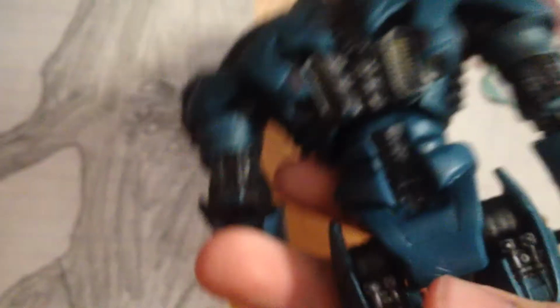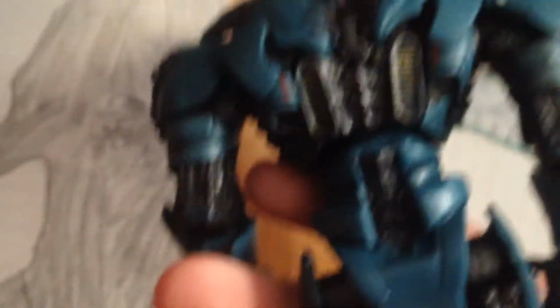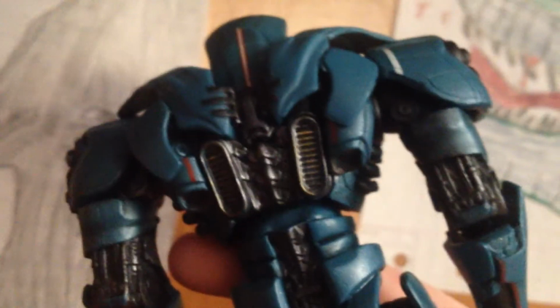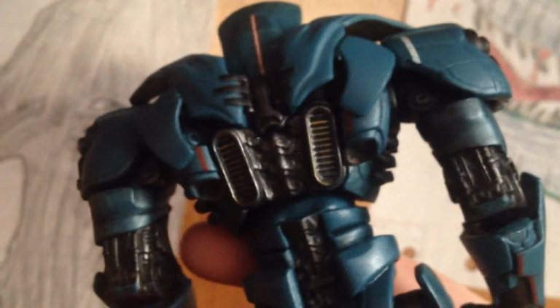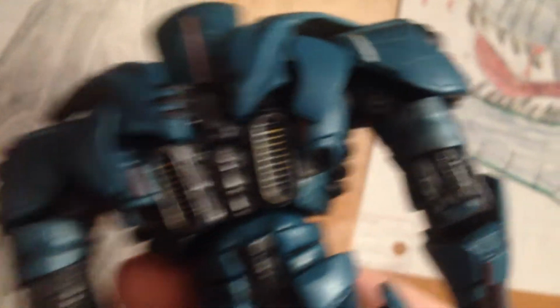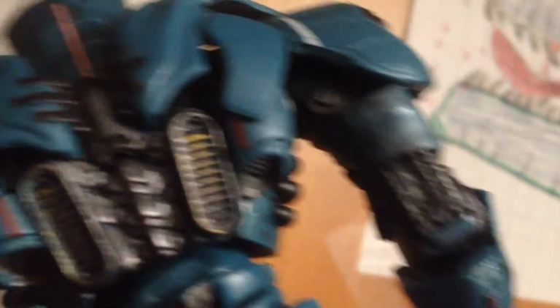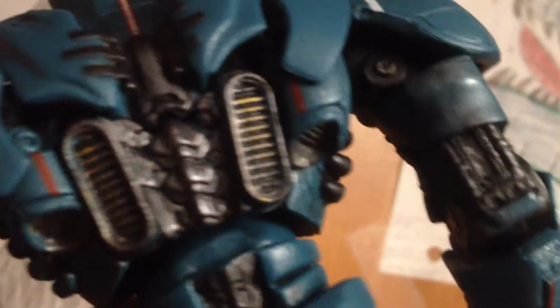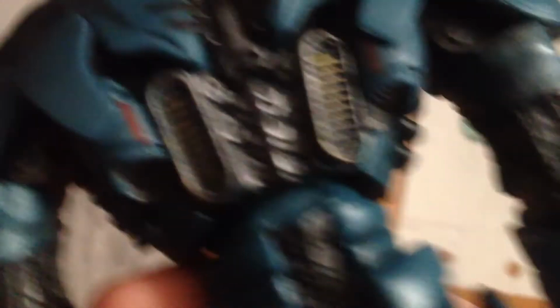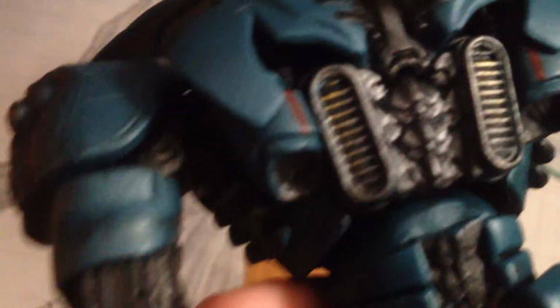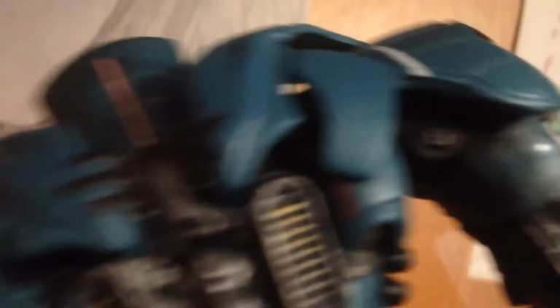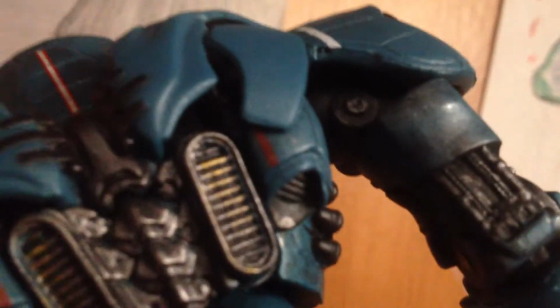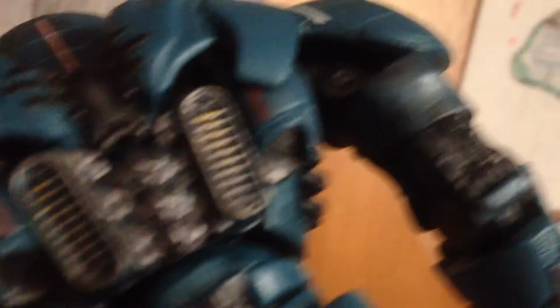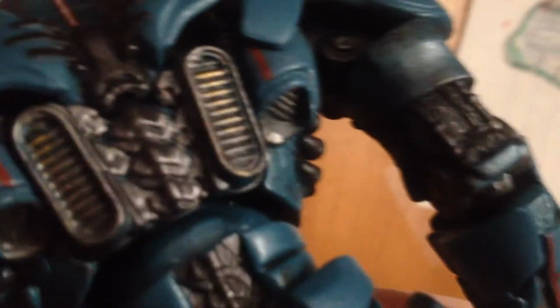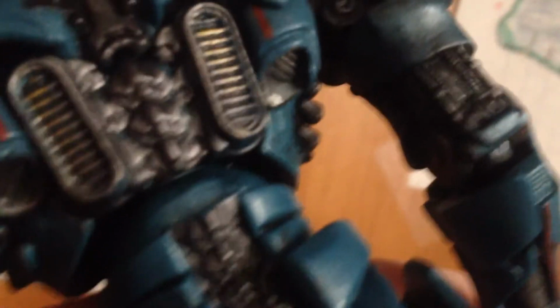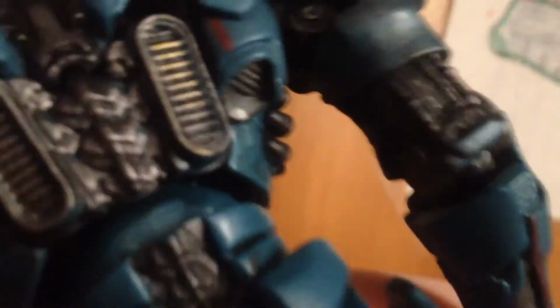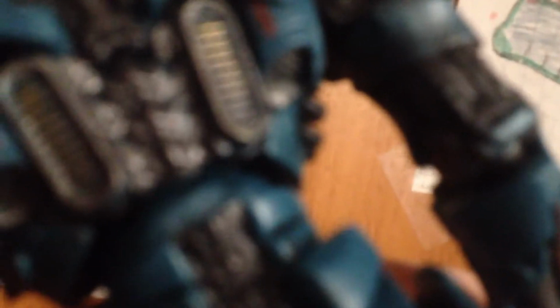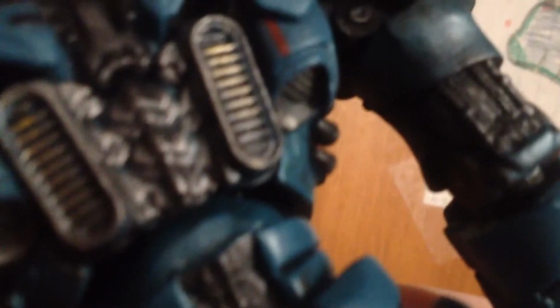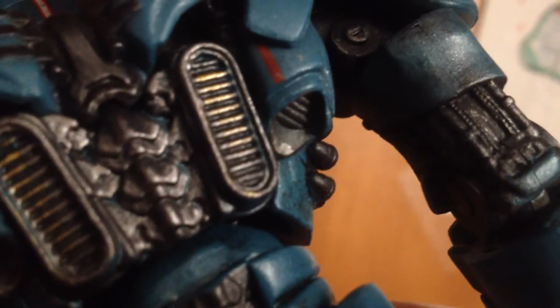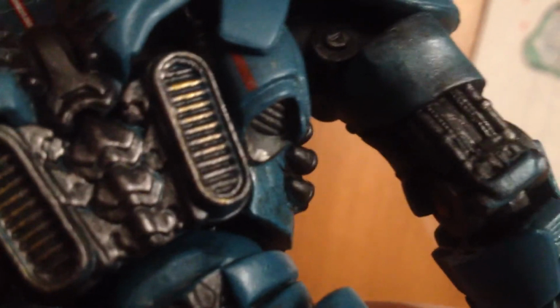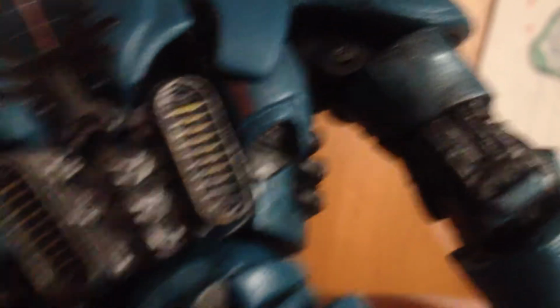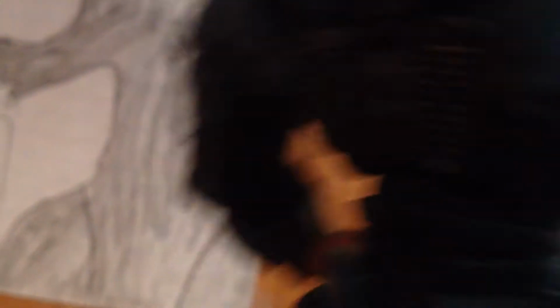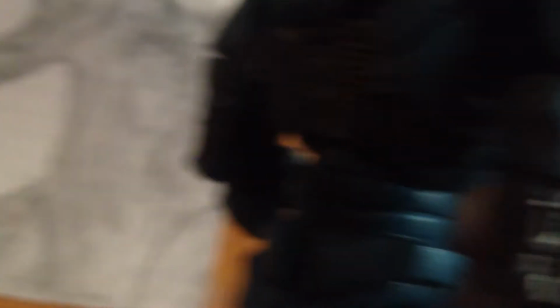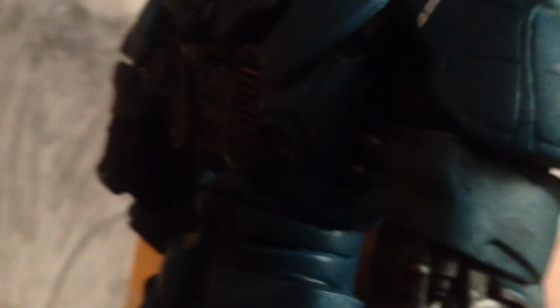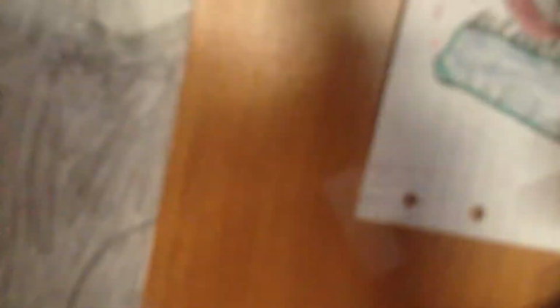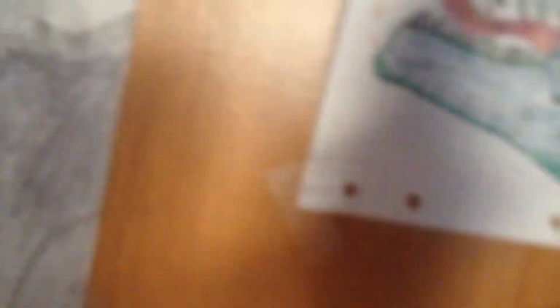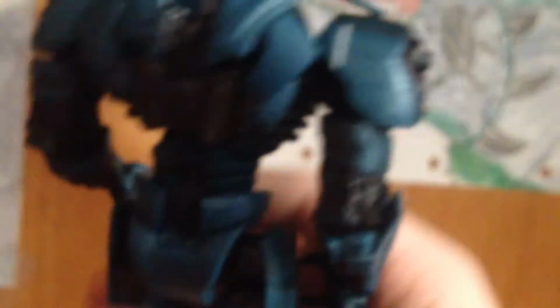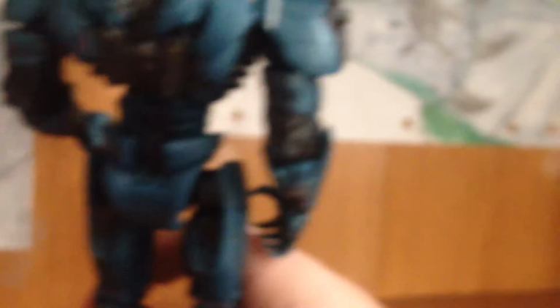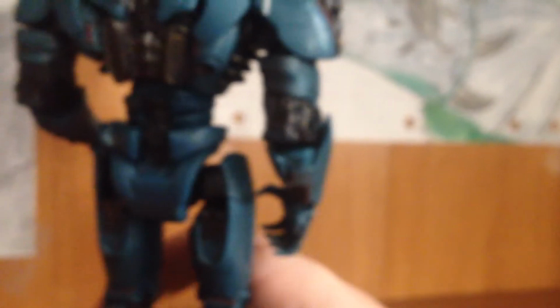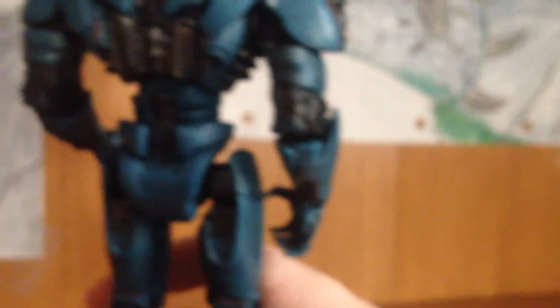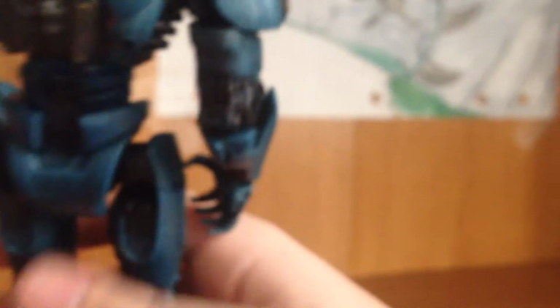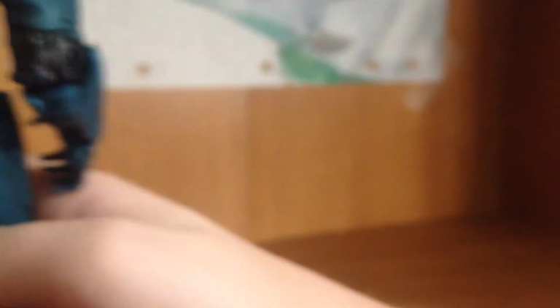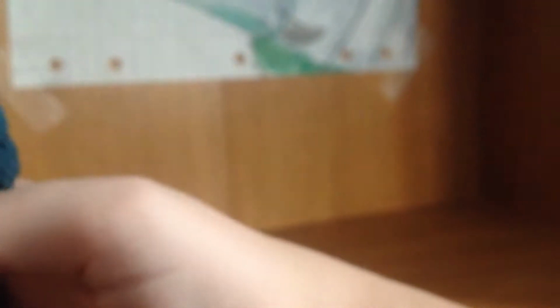On the back, we've got the jets, and what's cool about the jets is there are gold highlights. Pretty good figure overall.